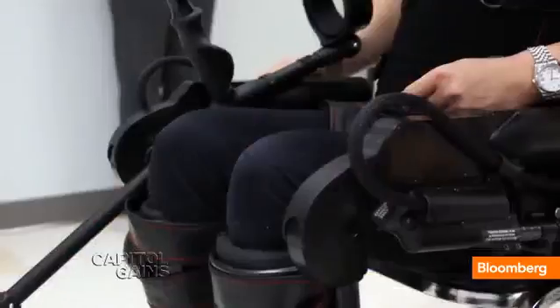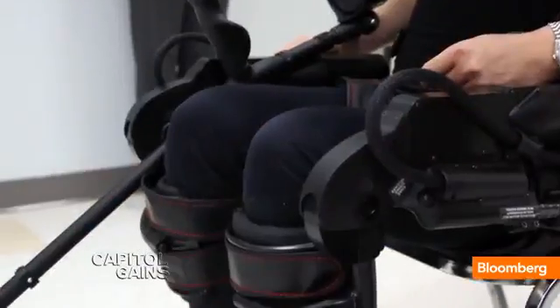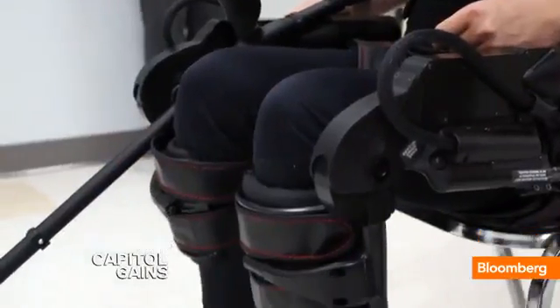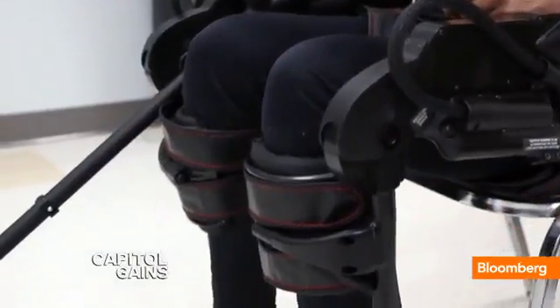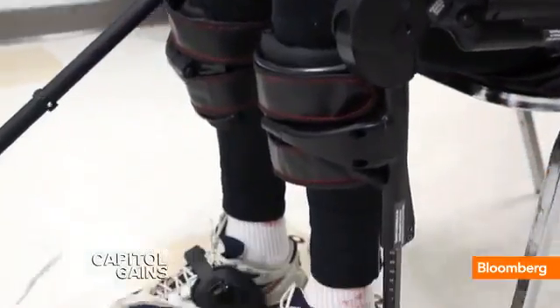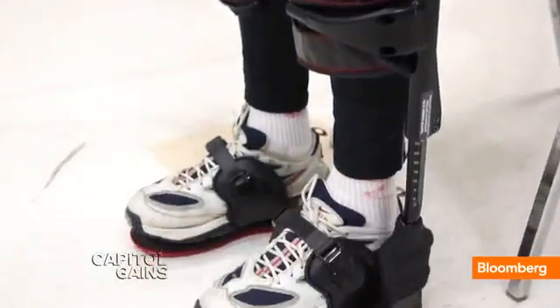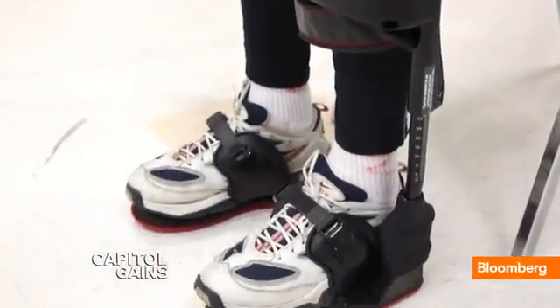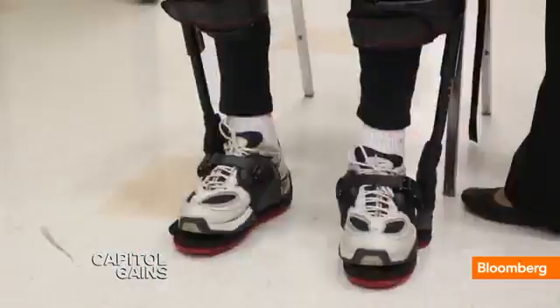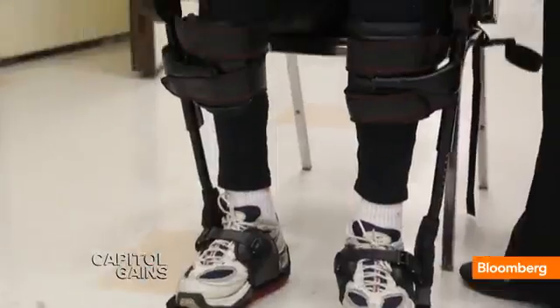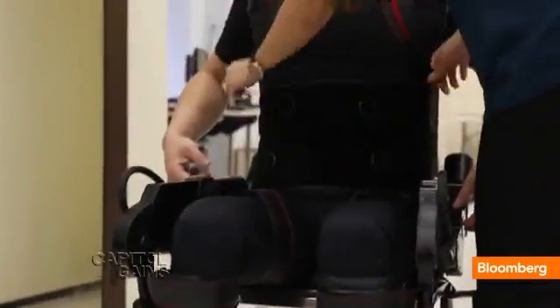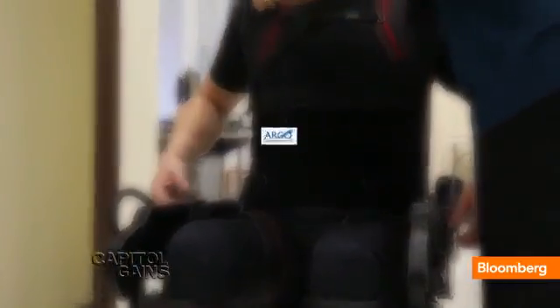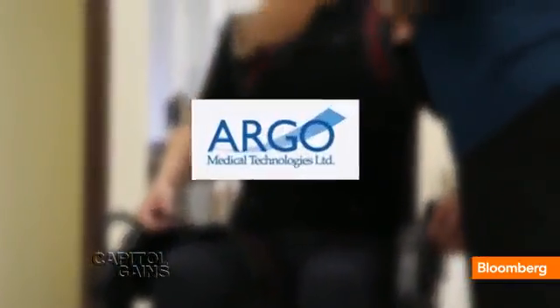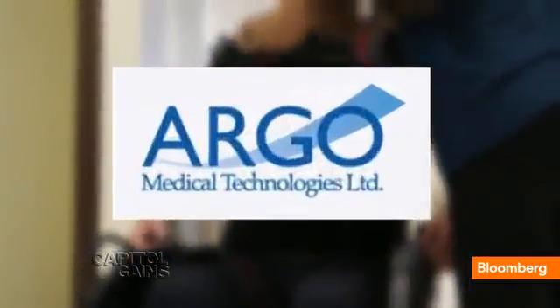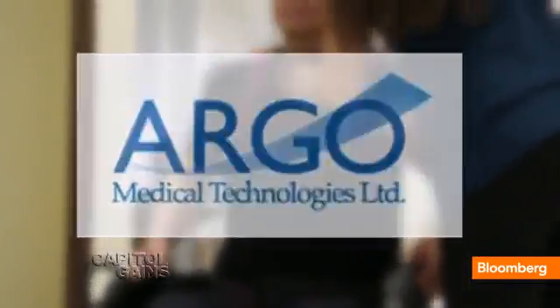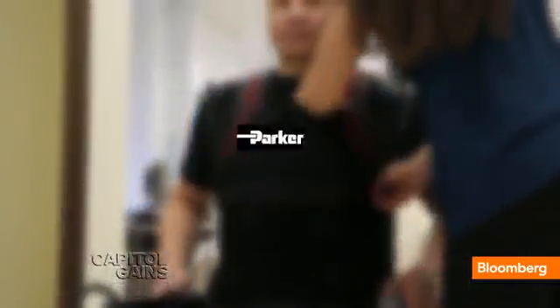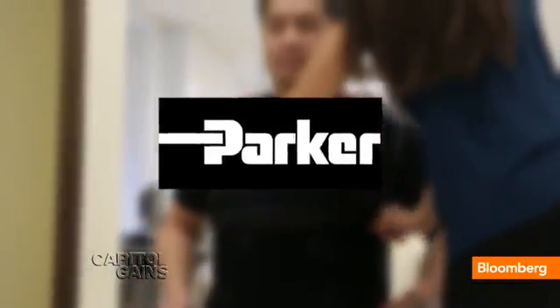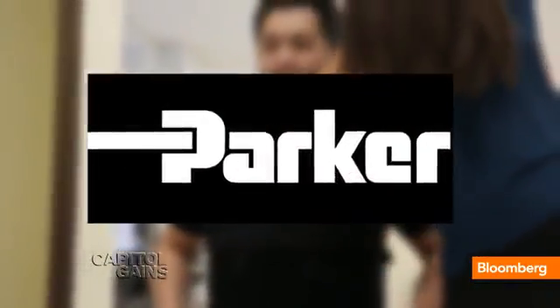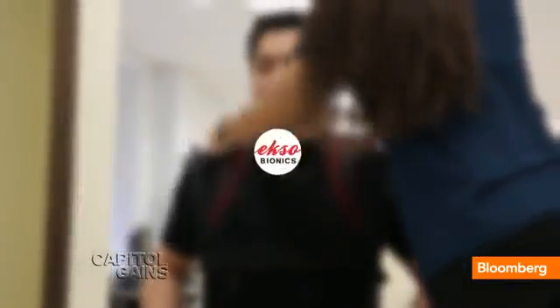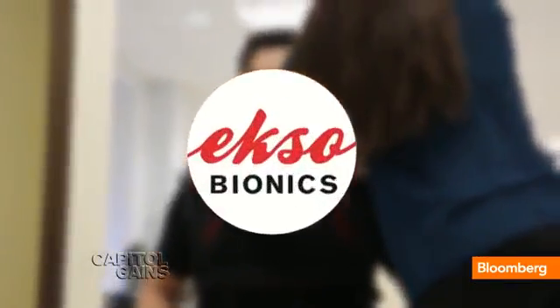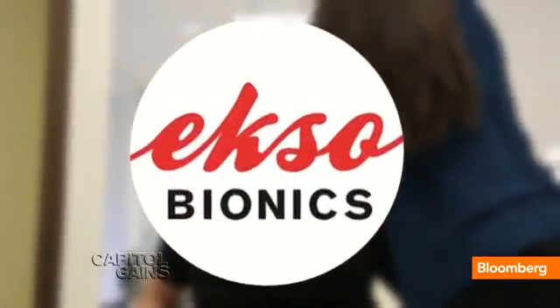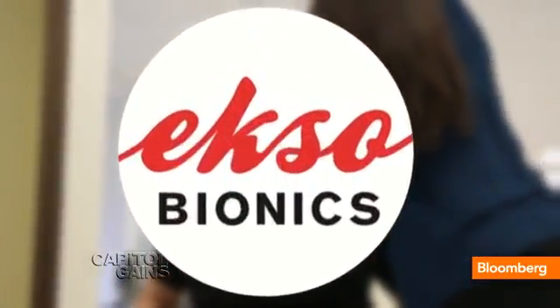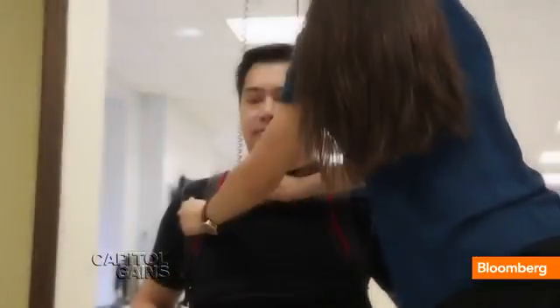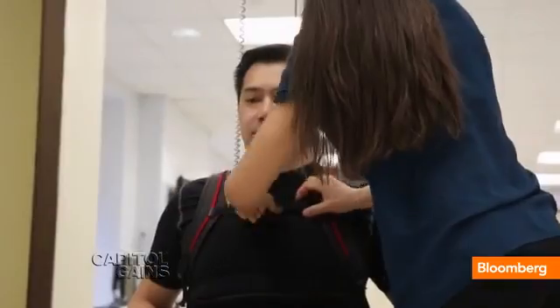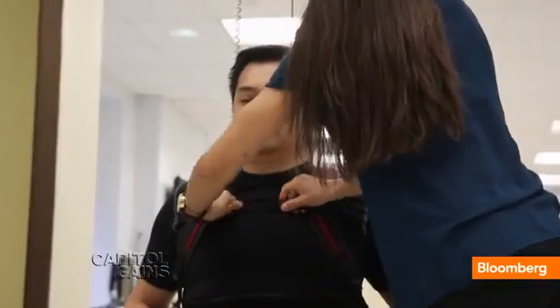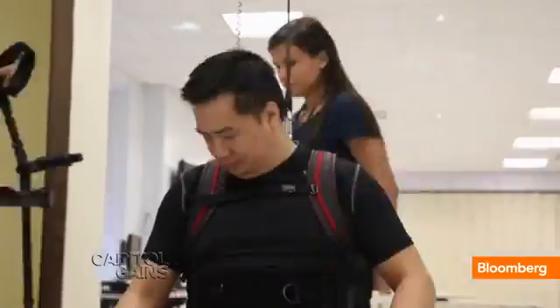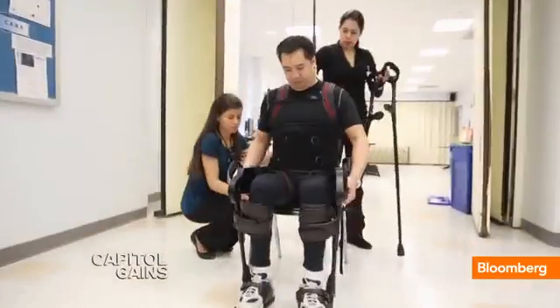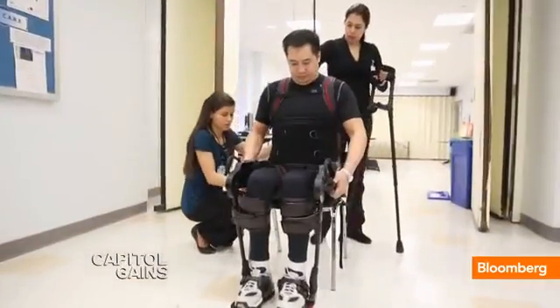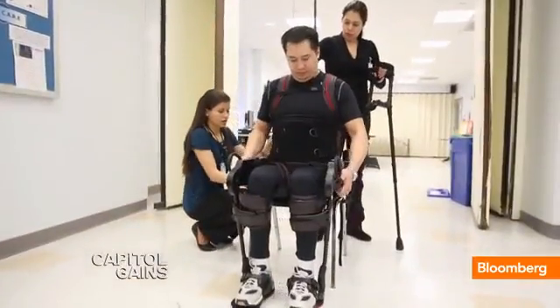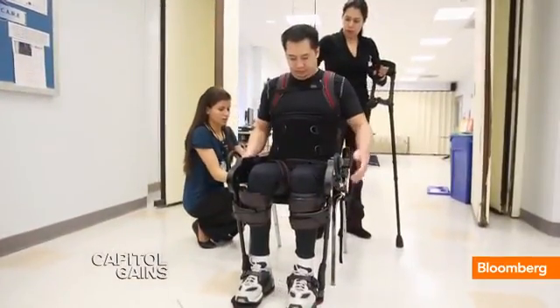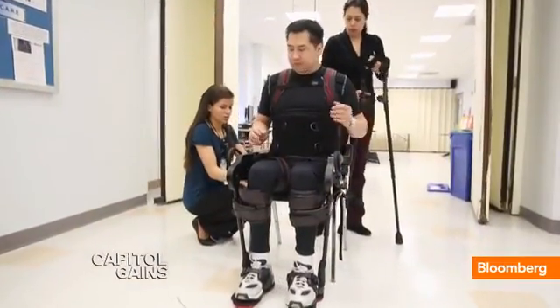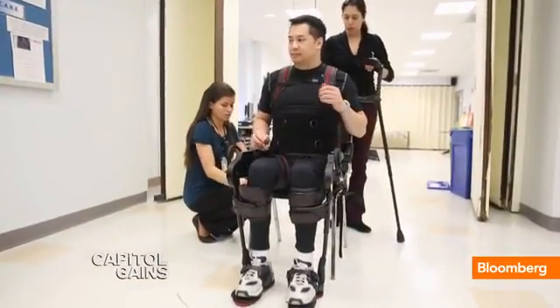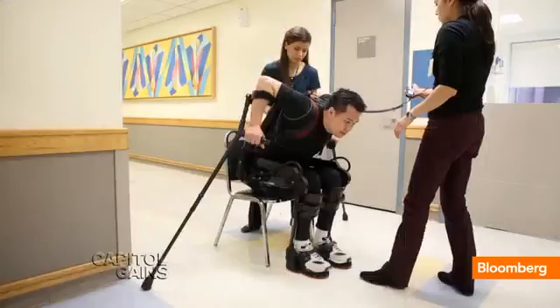The devices have medical and practical applications. Argo Medical Technologies, Parker Hannafin, and Ekso Bionics are all developing suits to help patients with spinal cord injuries walk again.